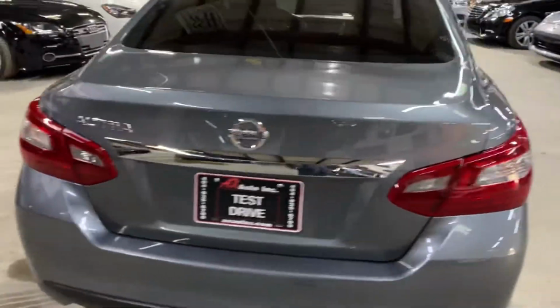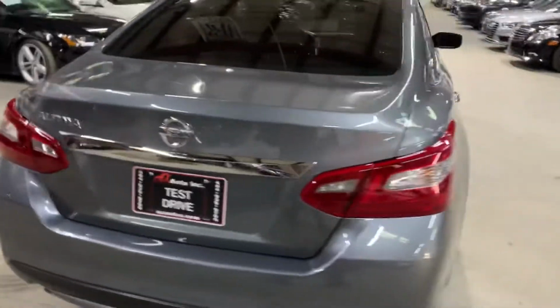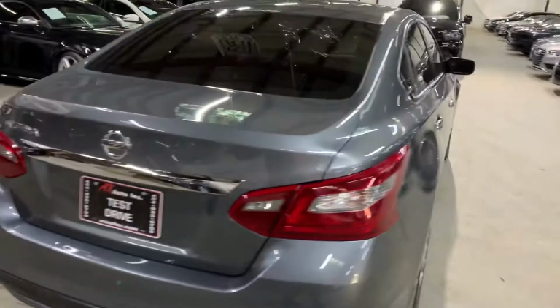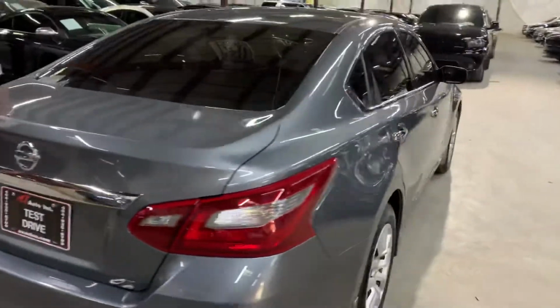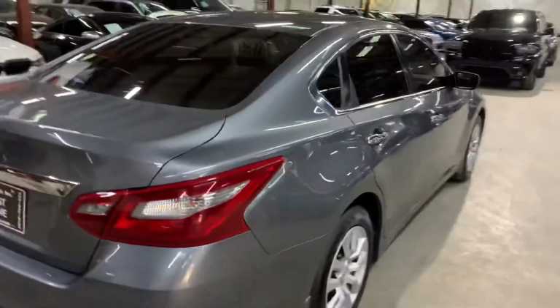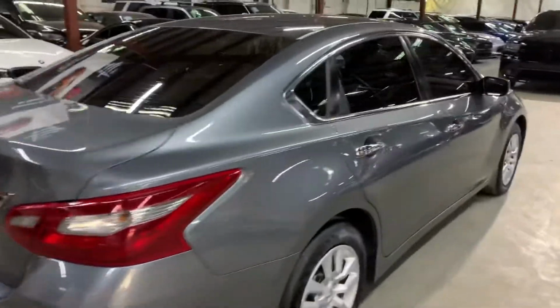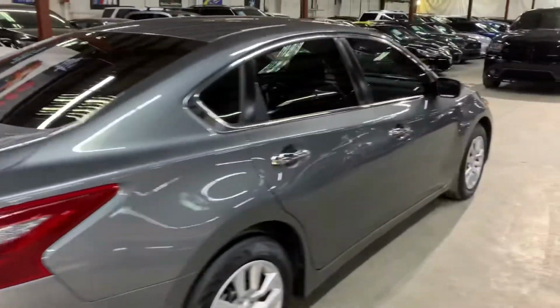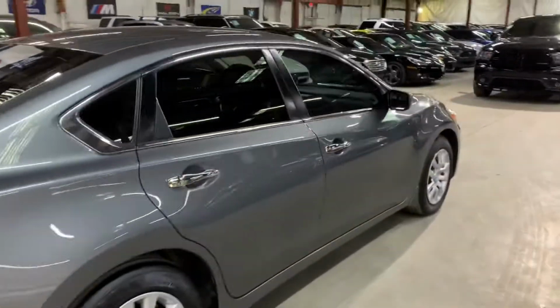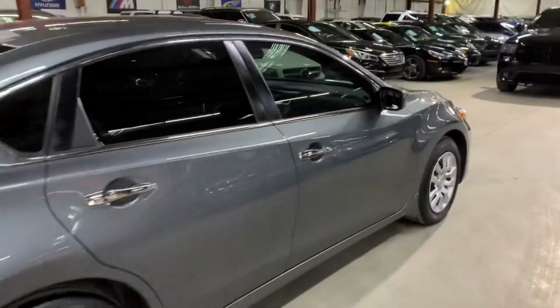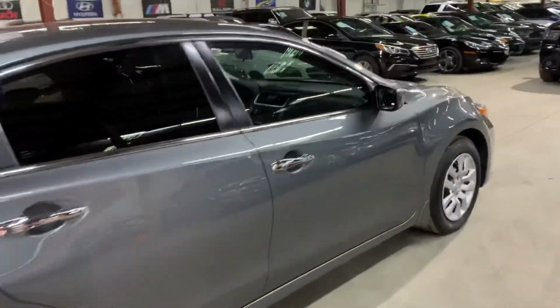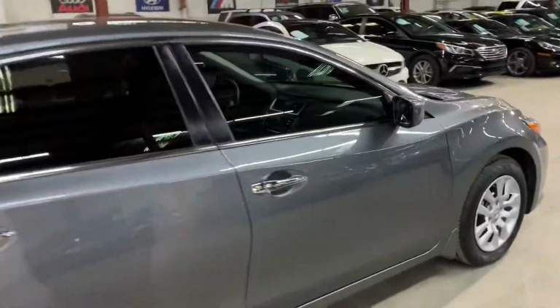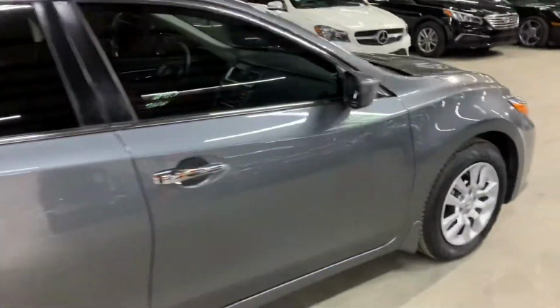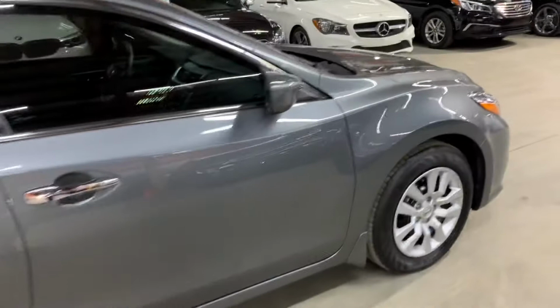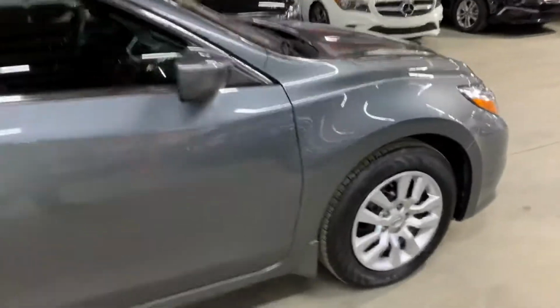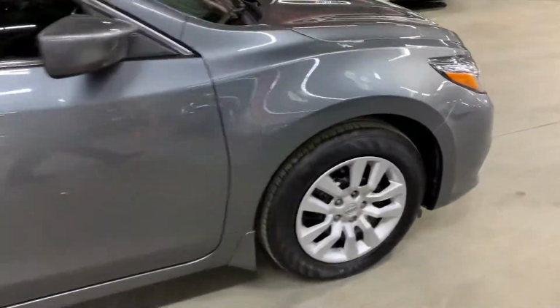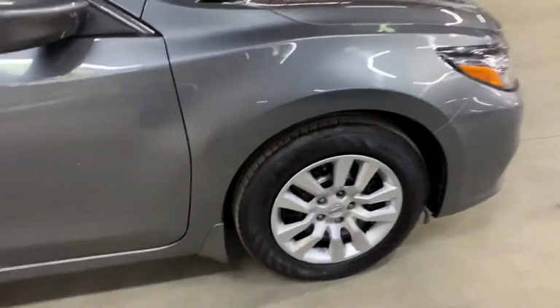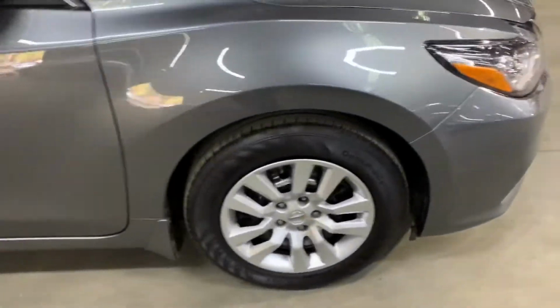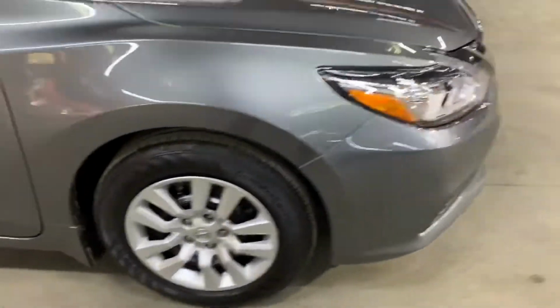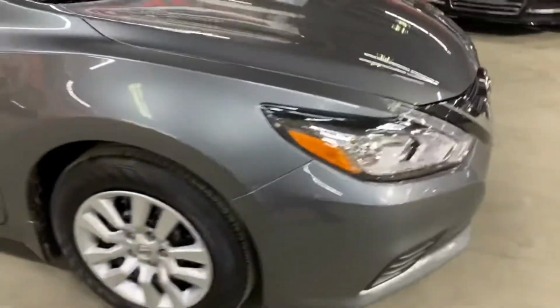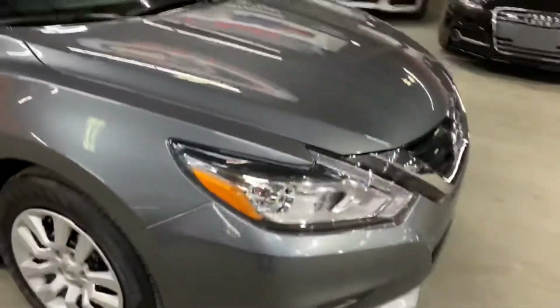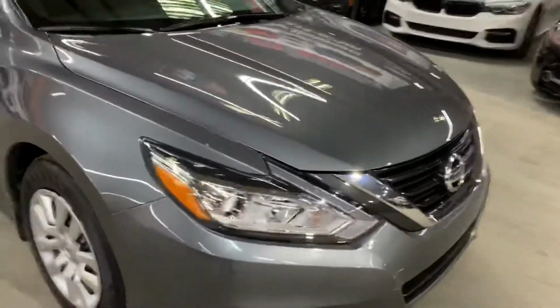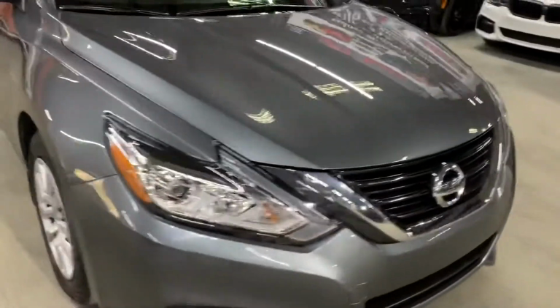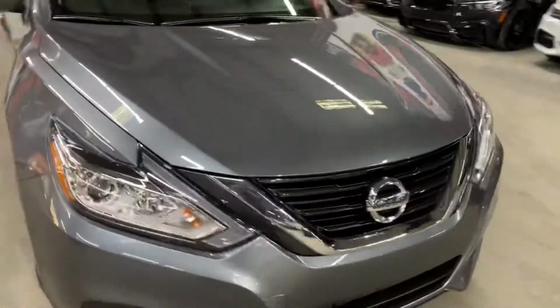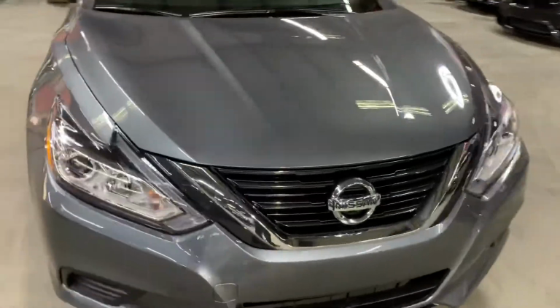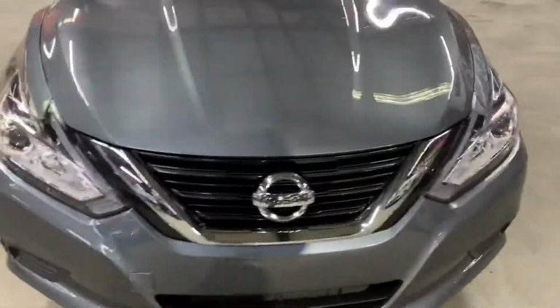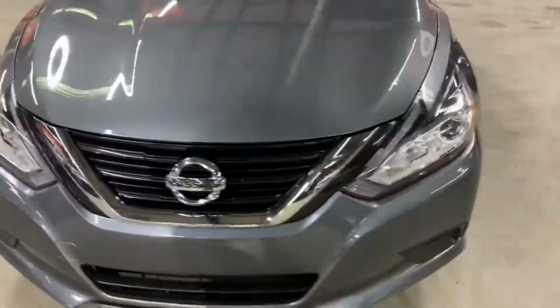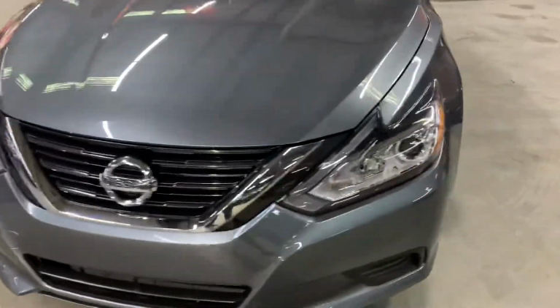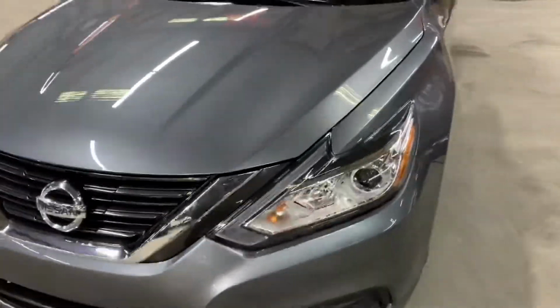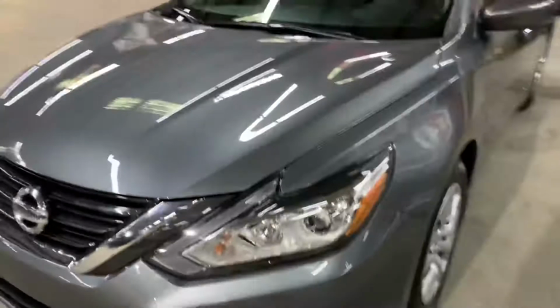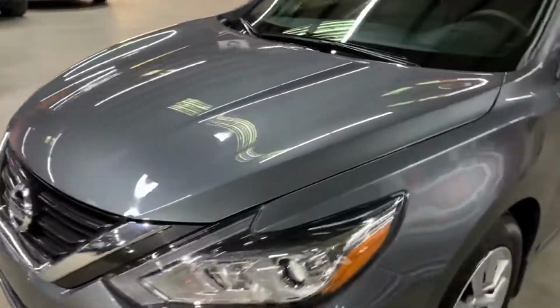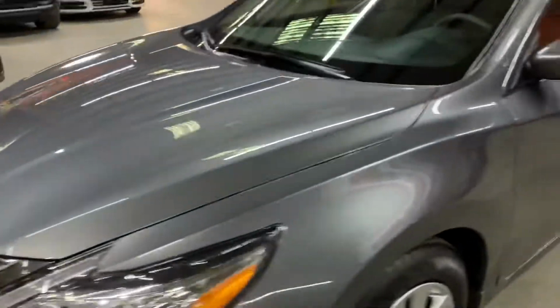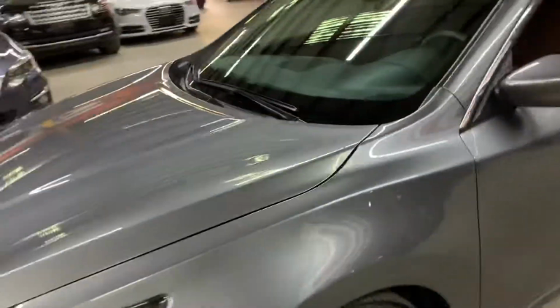Once again, this is a 2018 Nissan Altima. Once we finish checking out the interior, we will come back outside, take a closer look at the wheels, the headlights, the taillights, just to make sure that they are working properly. We'll also pop the hood open so you can take a peek at the engine.